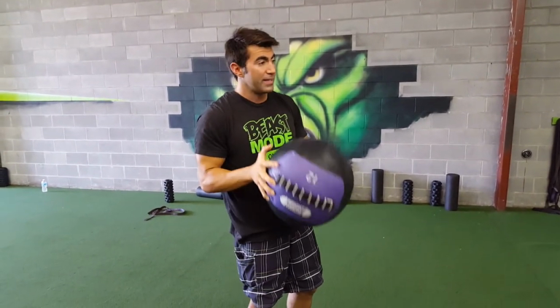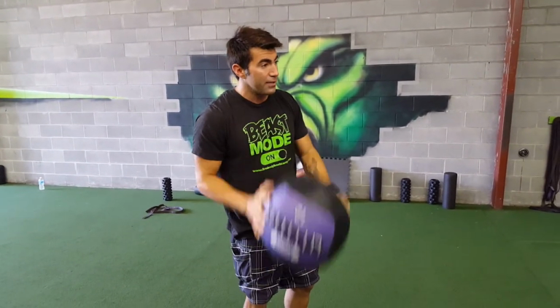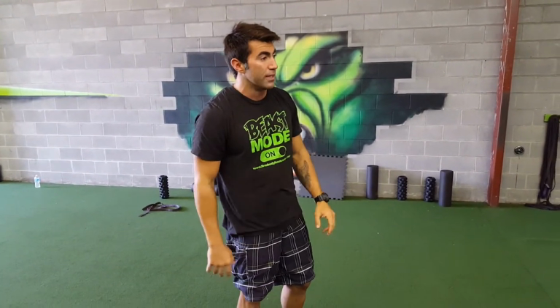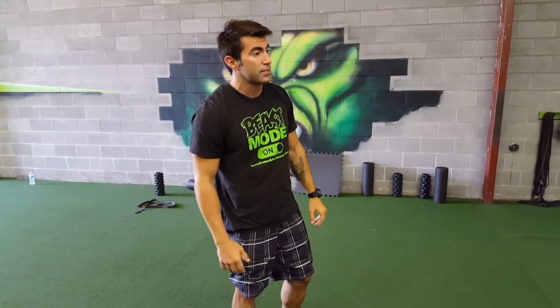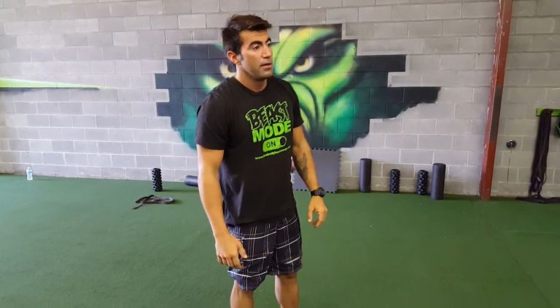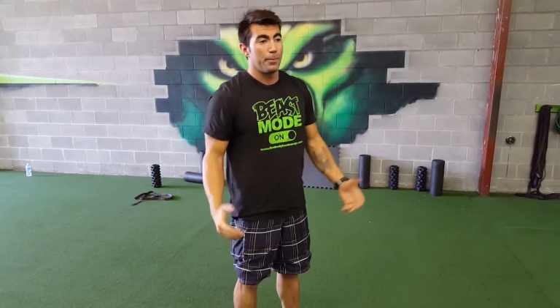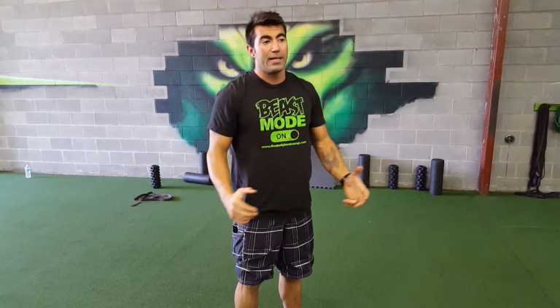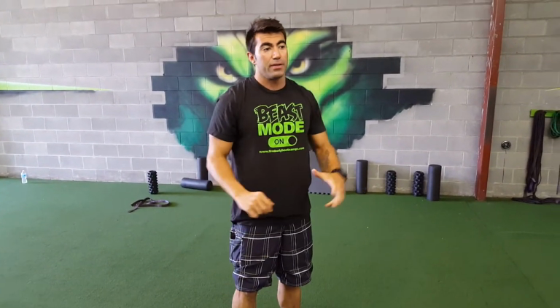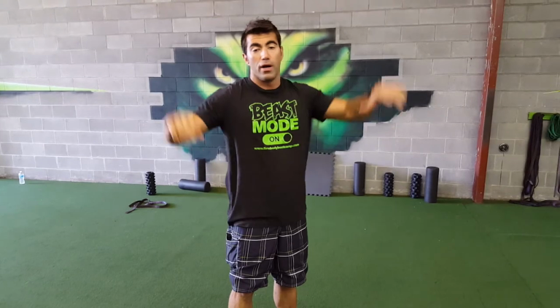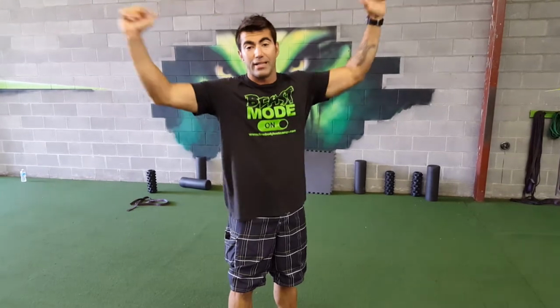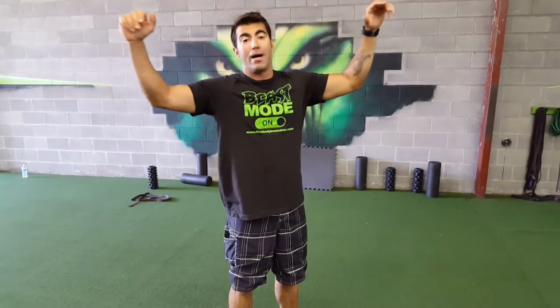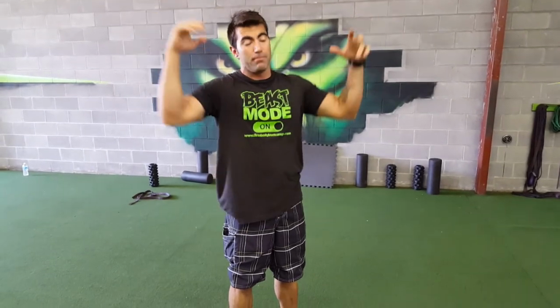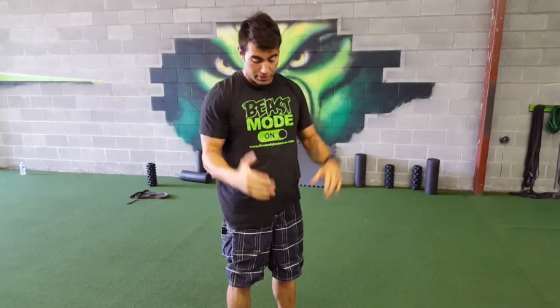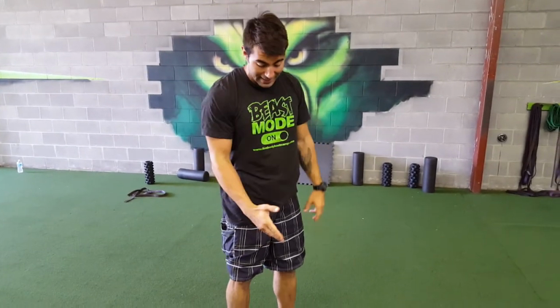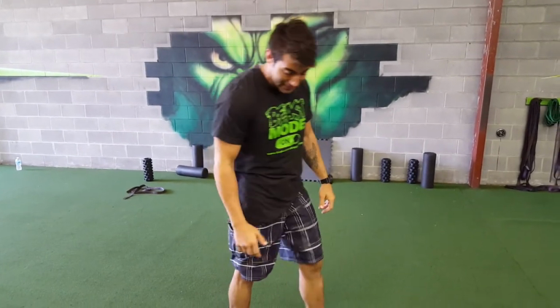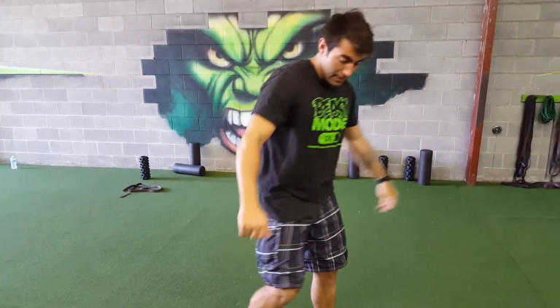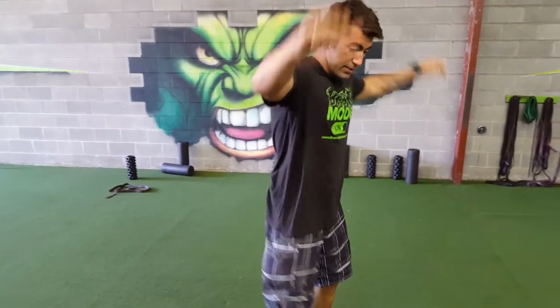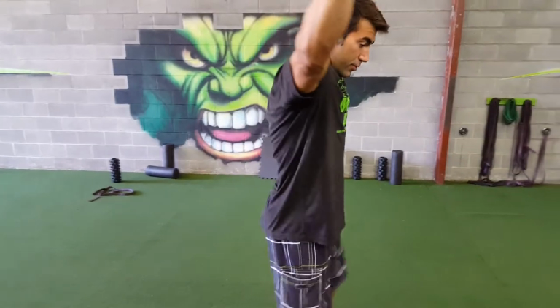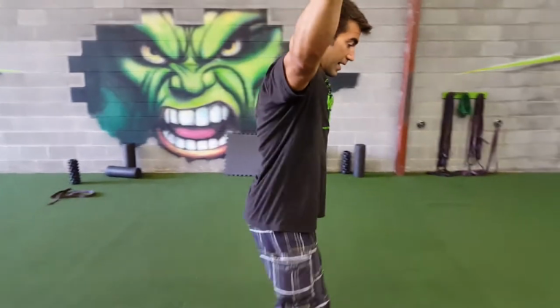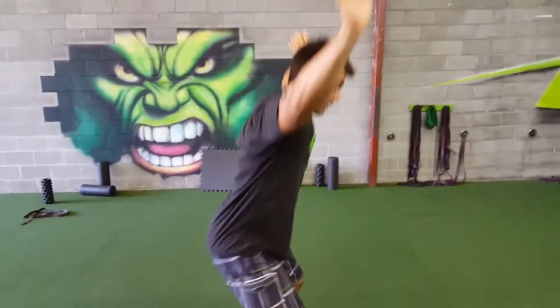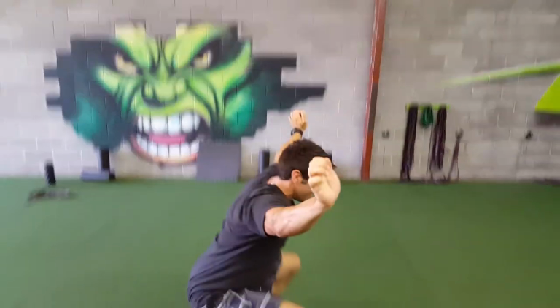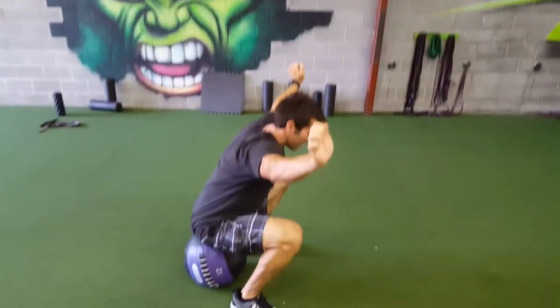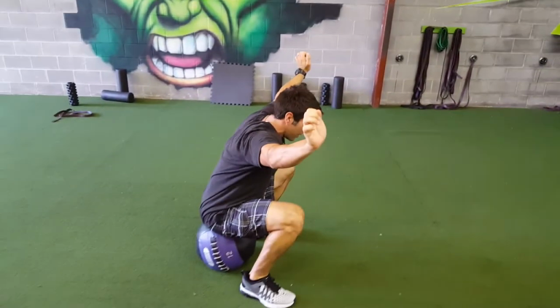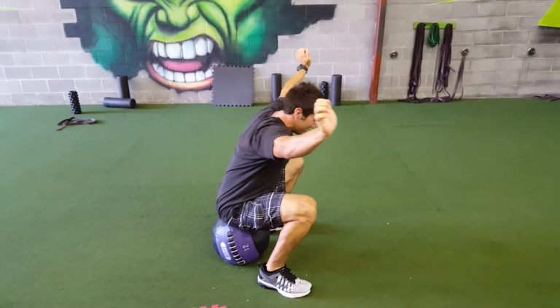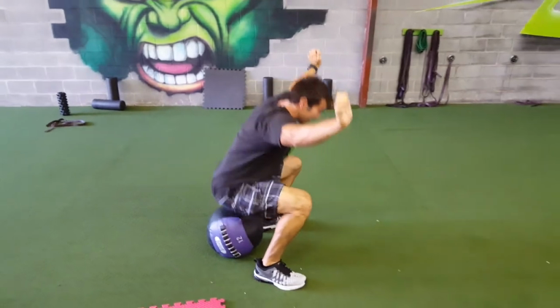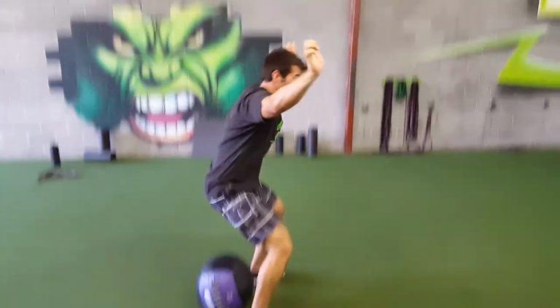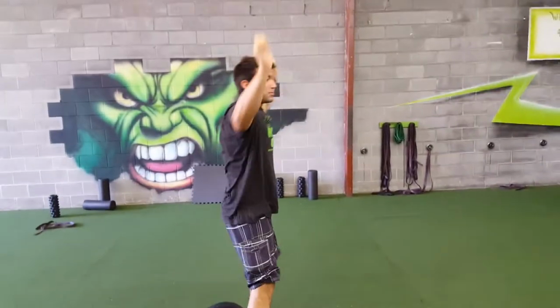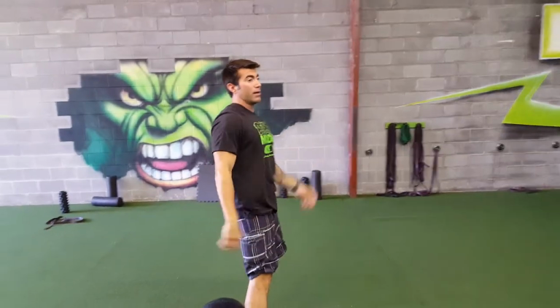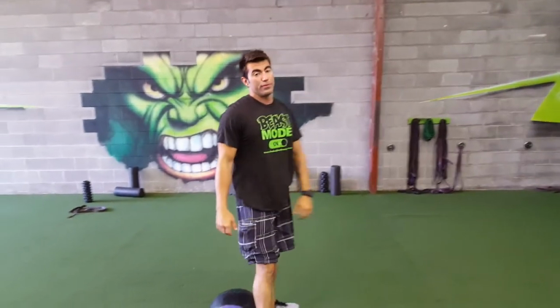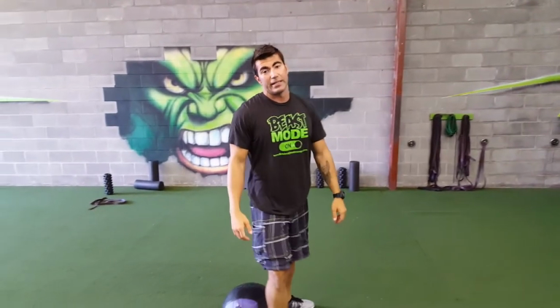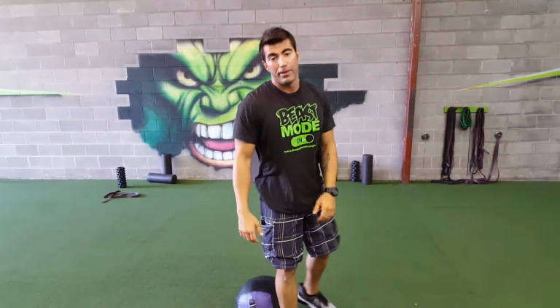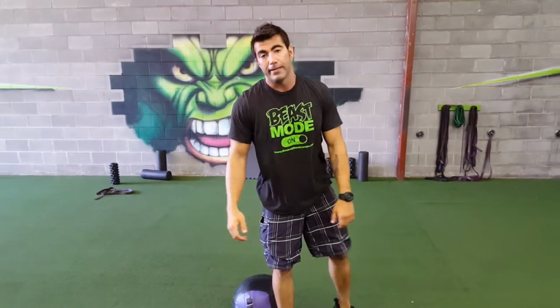If you can't do this, you're going to do overhead squats and make sure they get deep. Then you're going to do the band variation — sit on the ball, get that deep squat, hold it for a second, and pop back up.